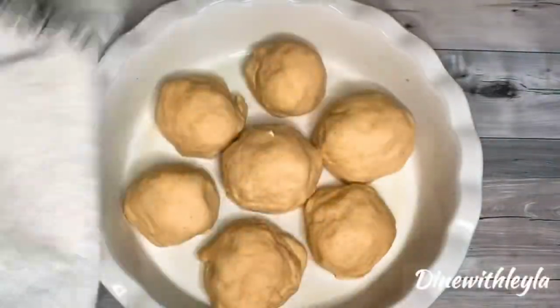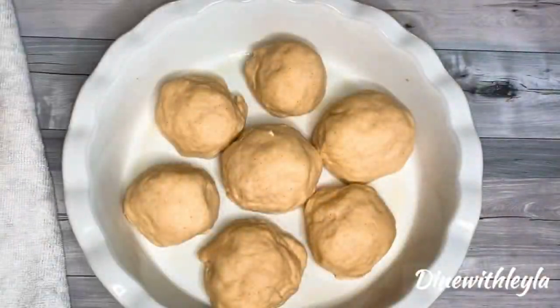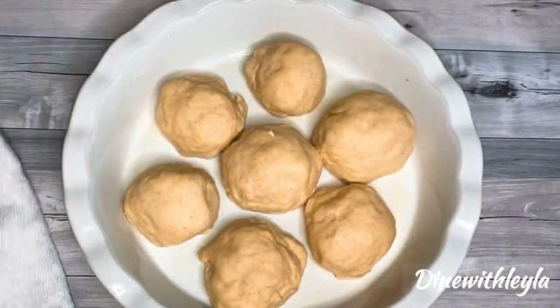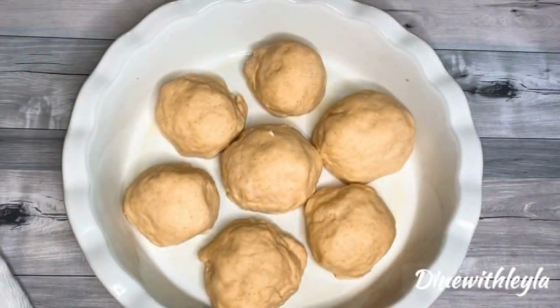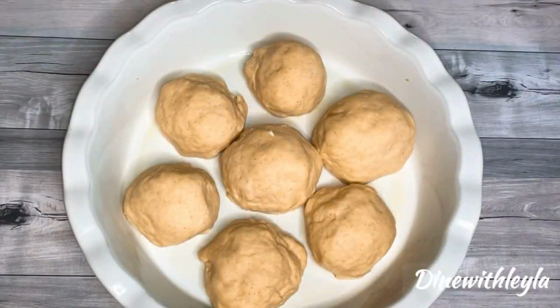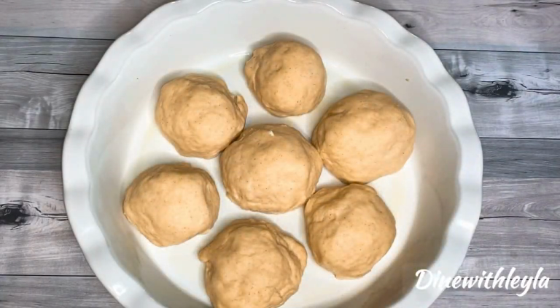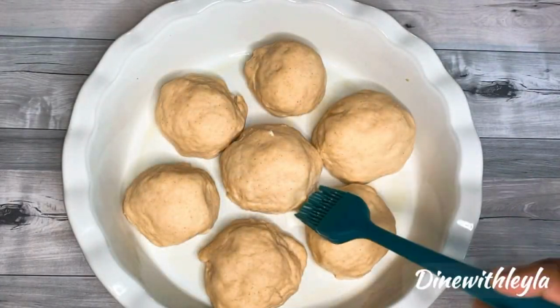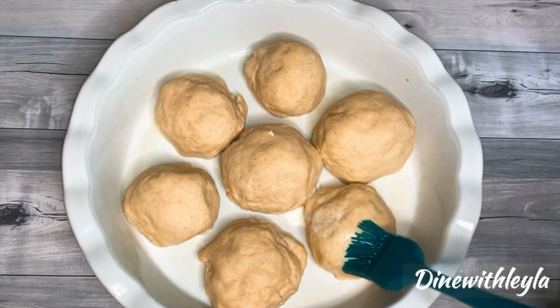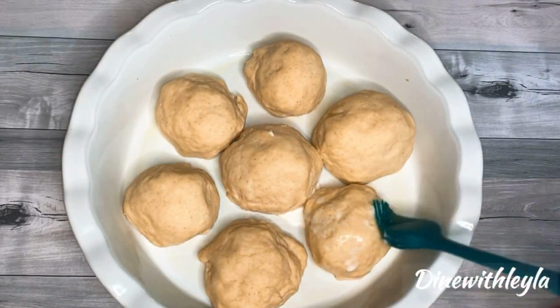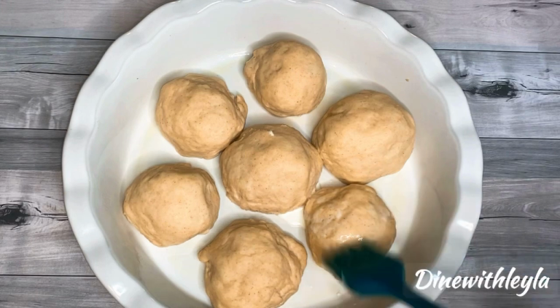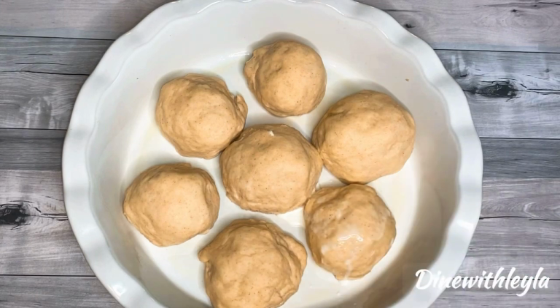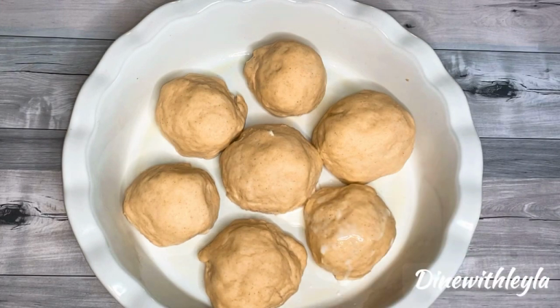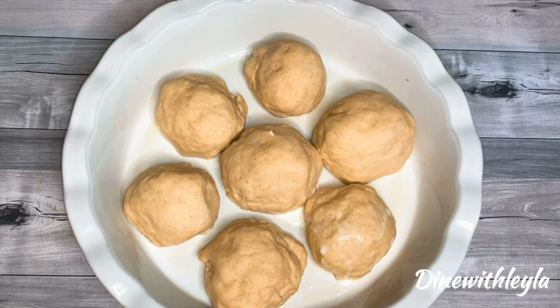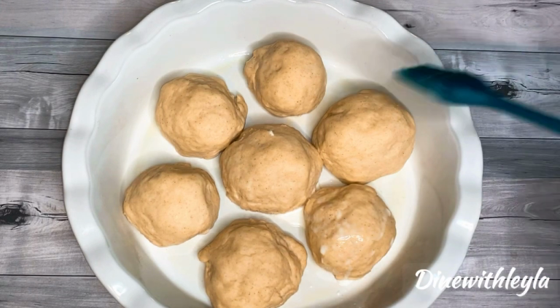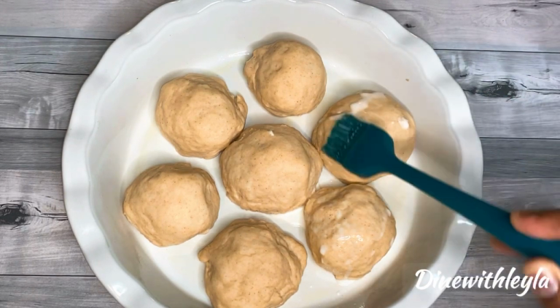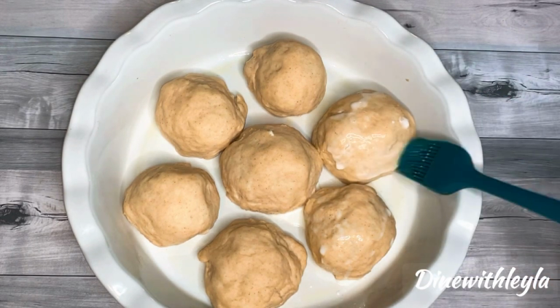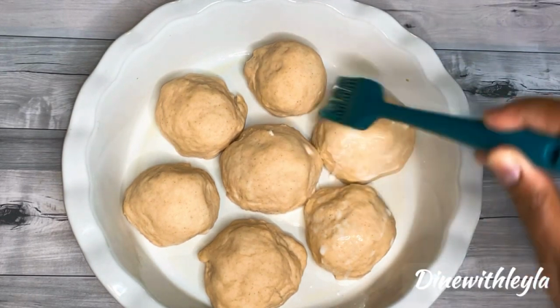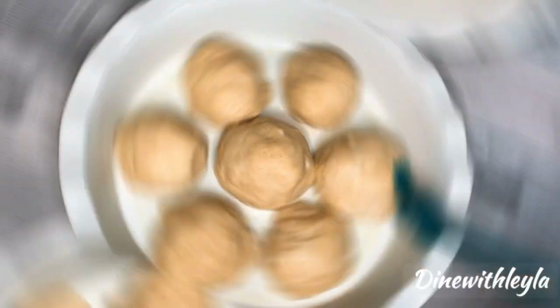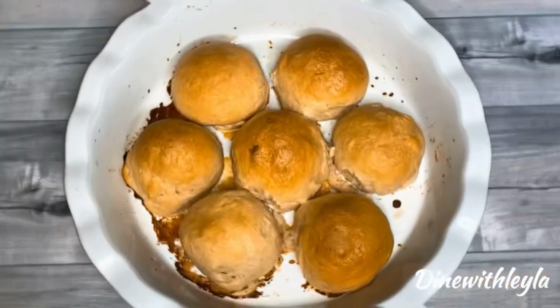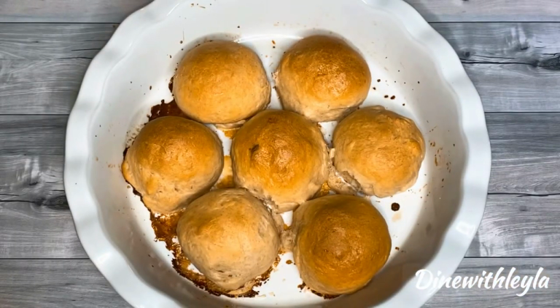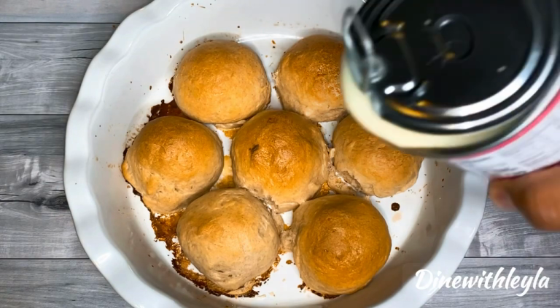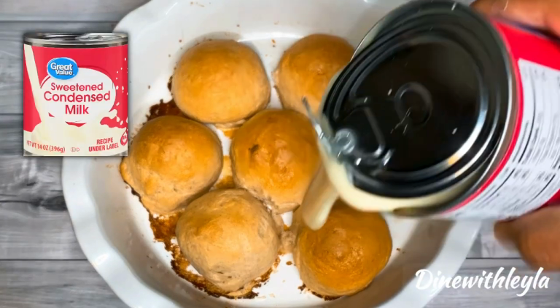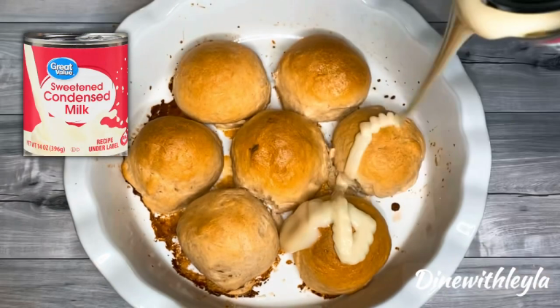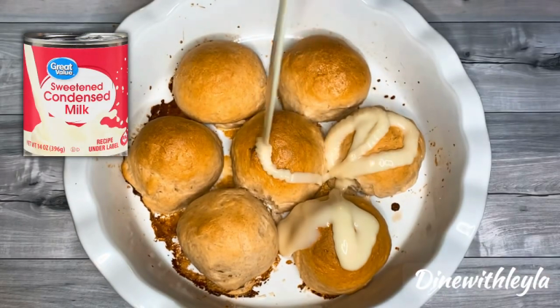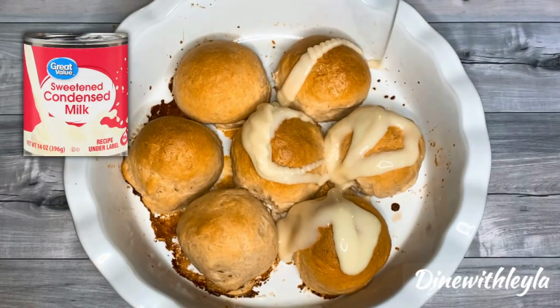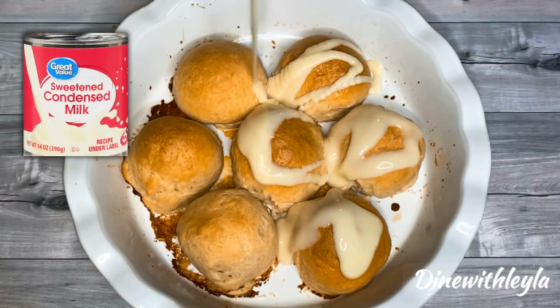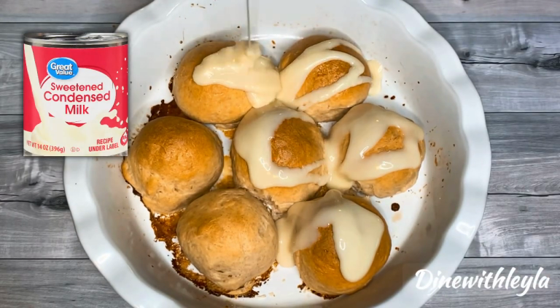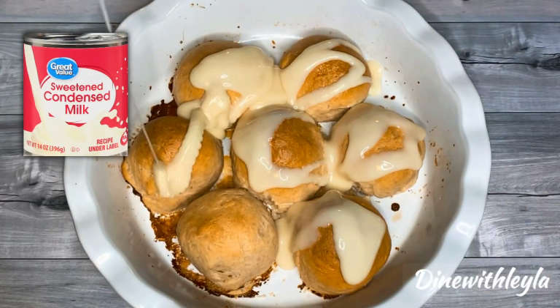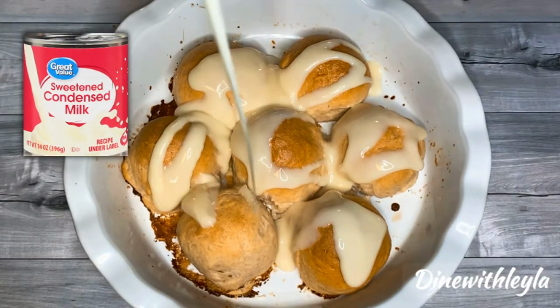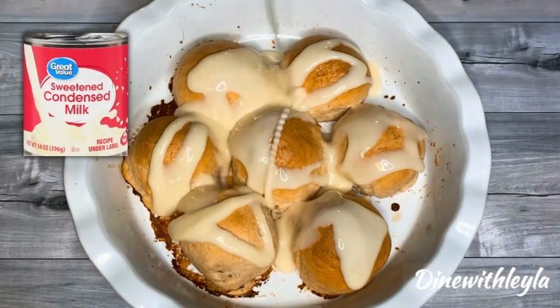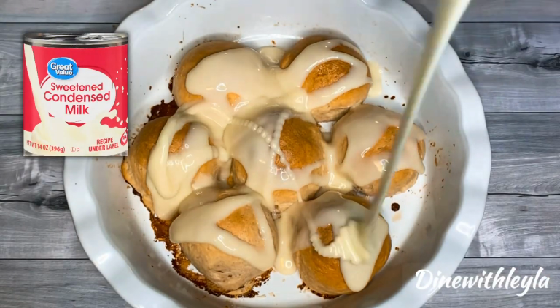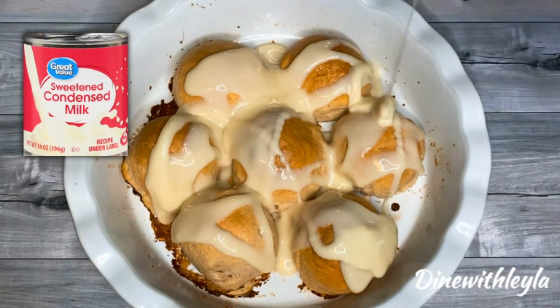Once it has risen, I'm going to take some regular whole milk and then brush it on top of the dough balls. This is going to help with some color. We're going to bake it, and then once it has cooled, you're going to drizzle it with some sweet condensed milk.